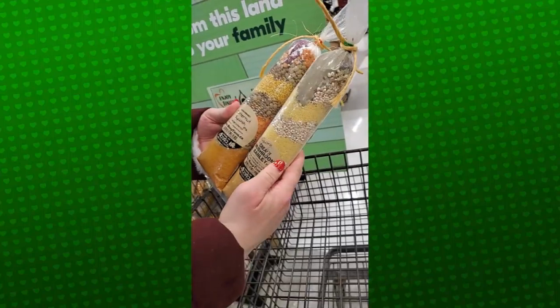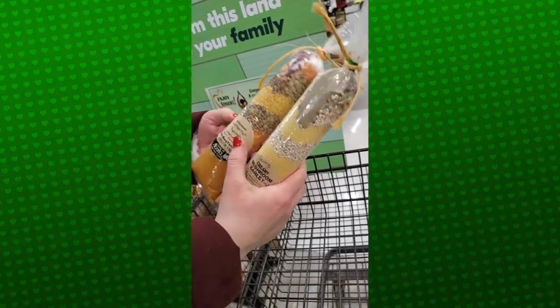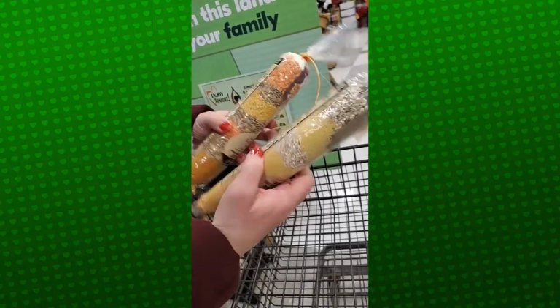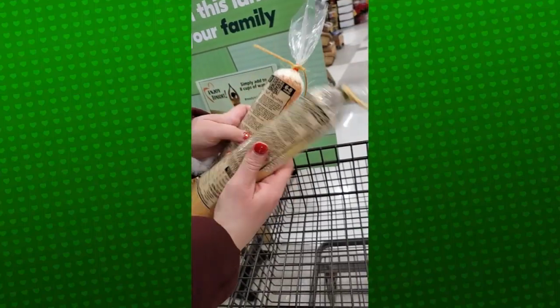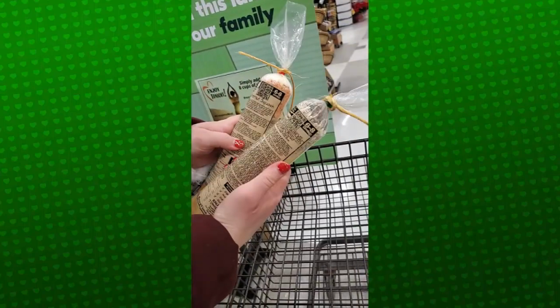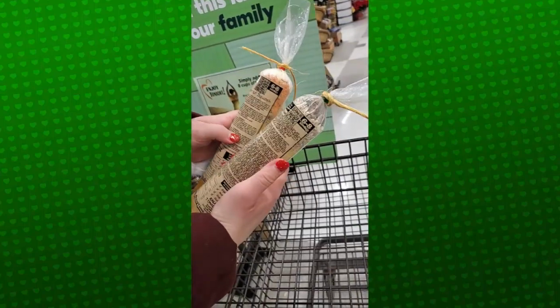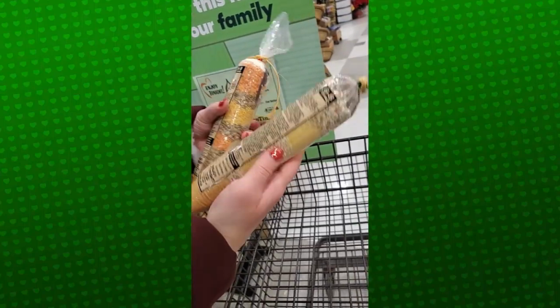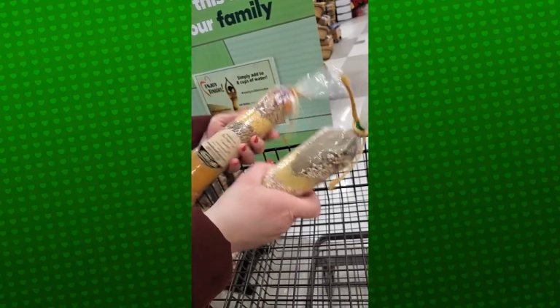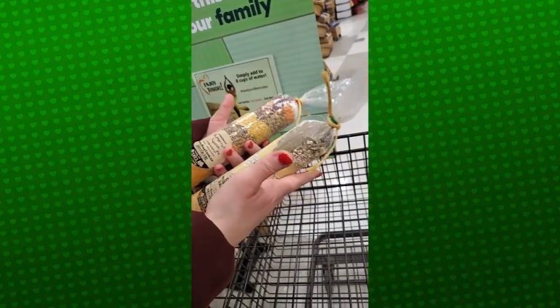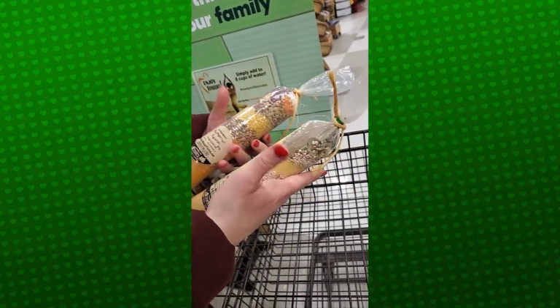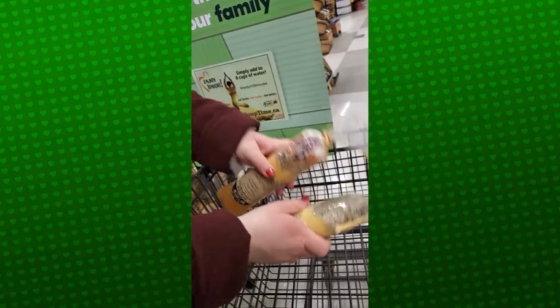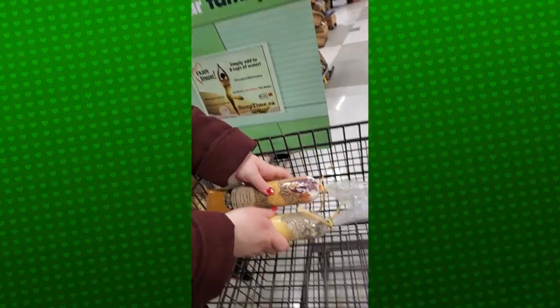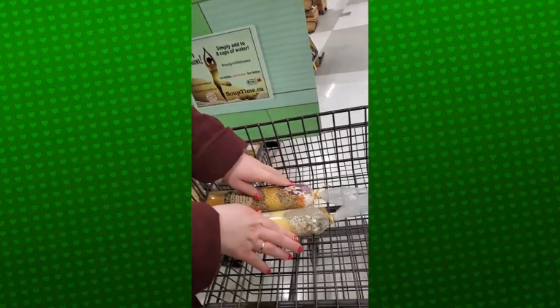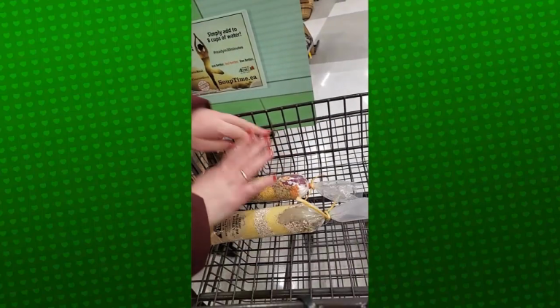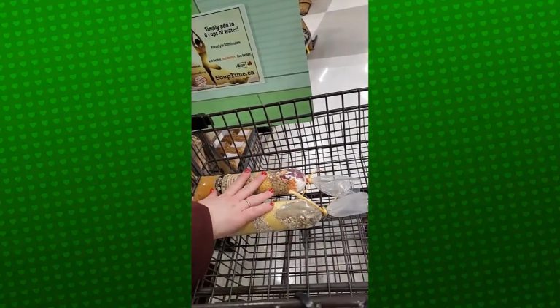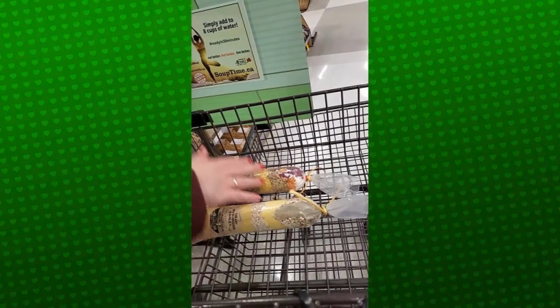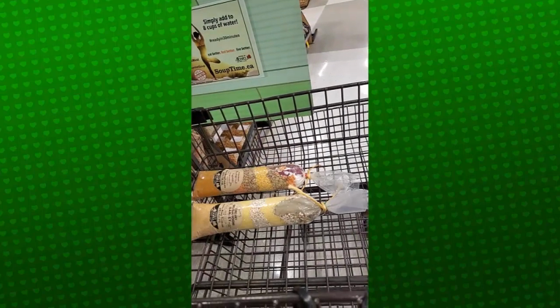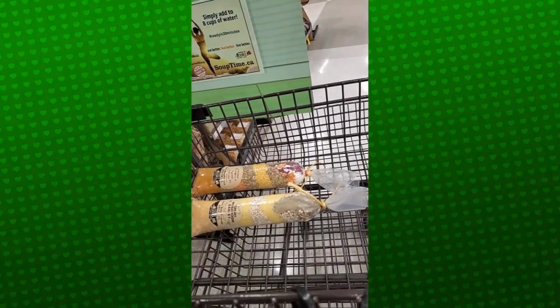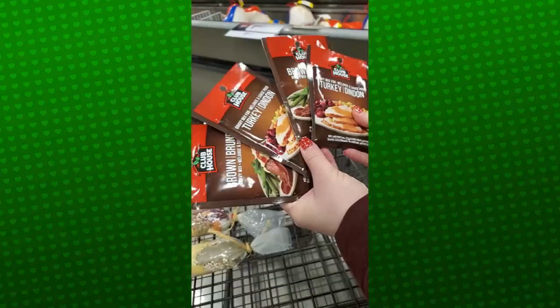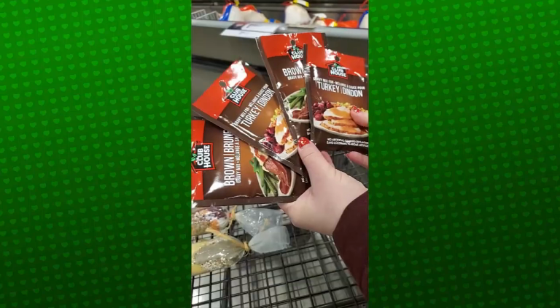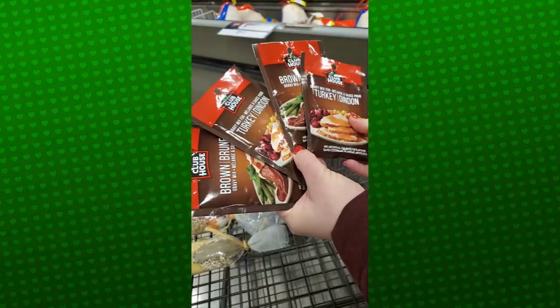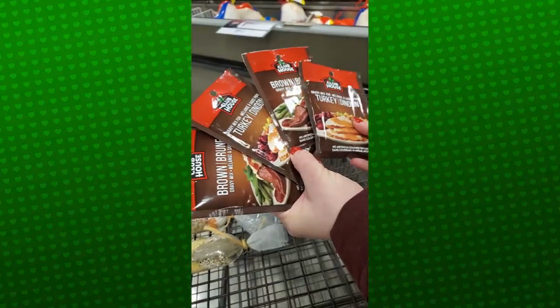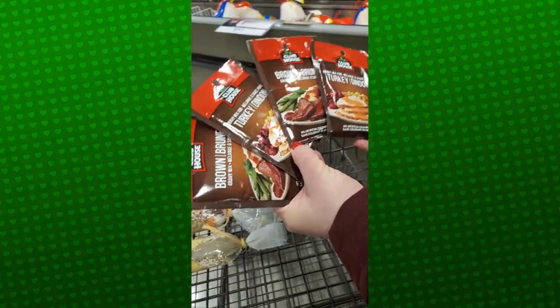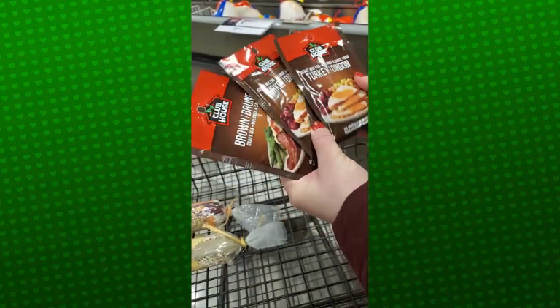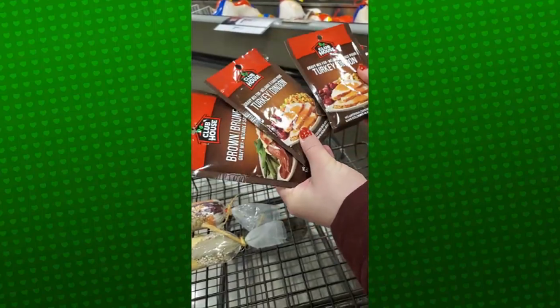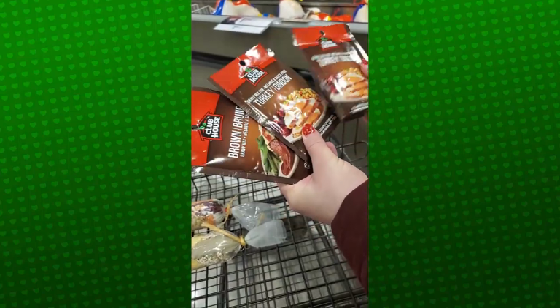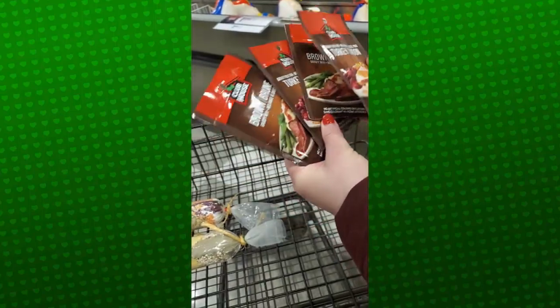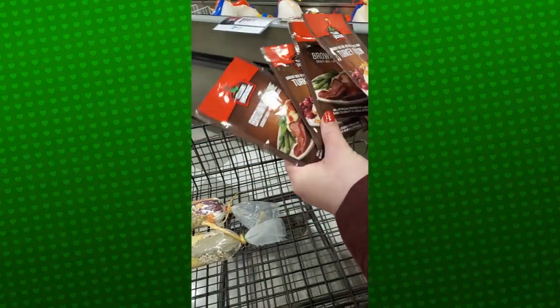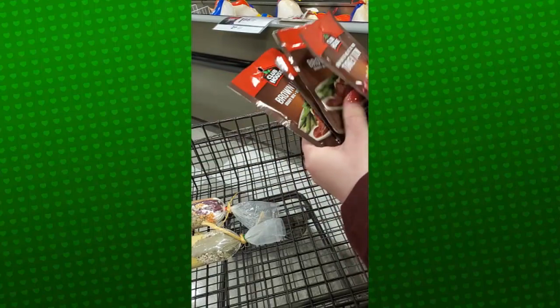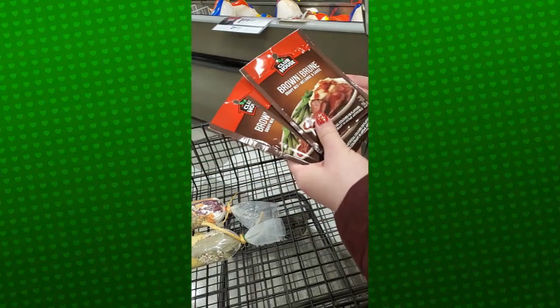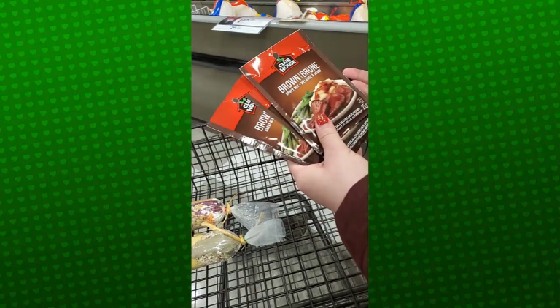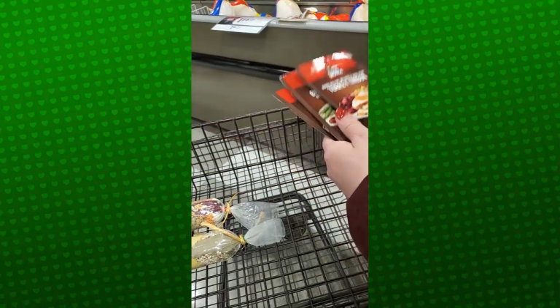These ones are good. Only needs water, really nice and easy. These are four for $5 — we got two turkey and then two of the brown gravy.